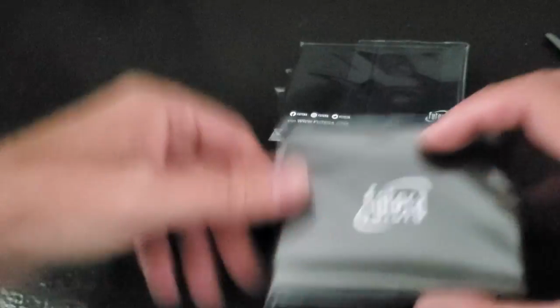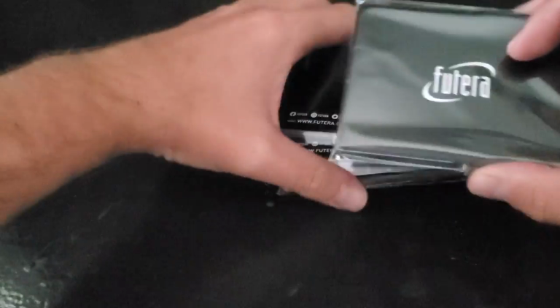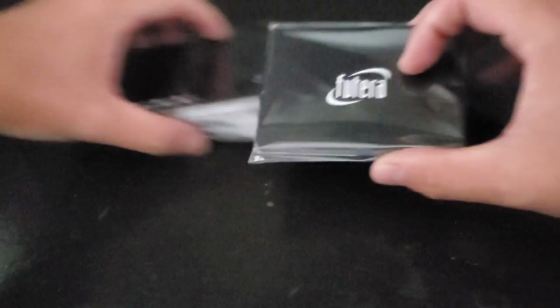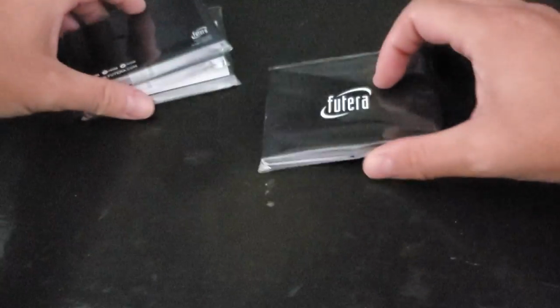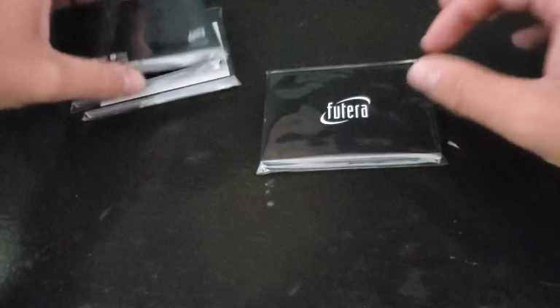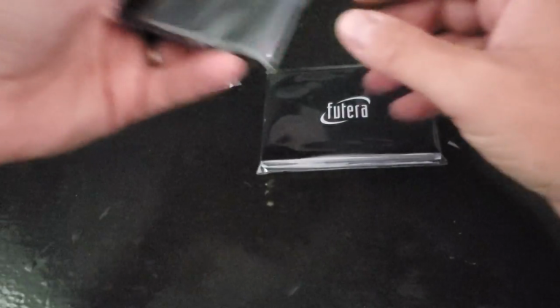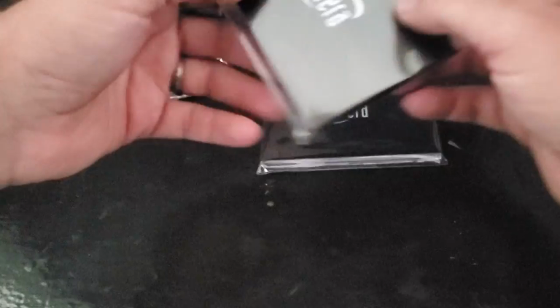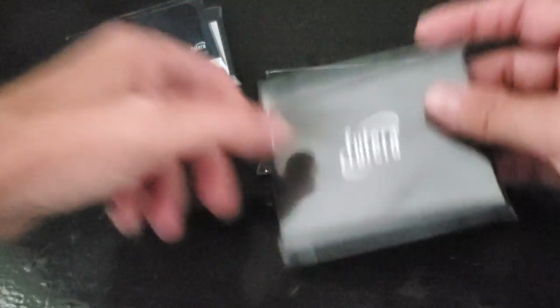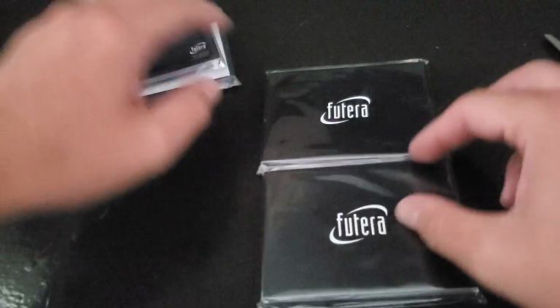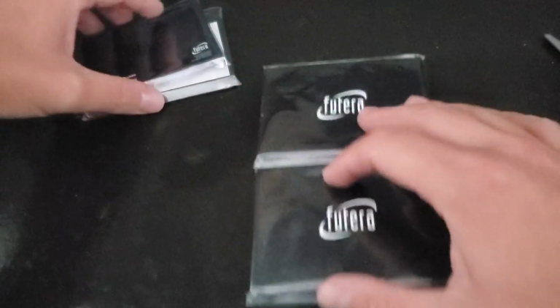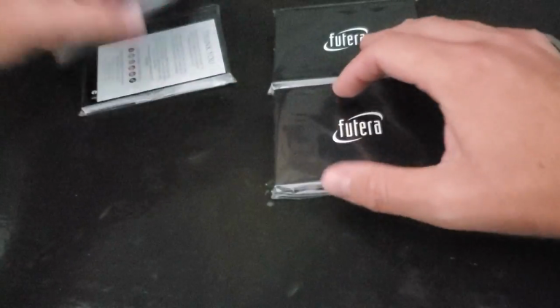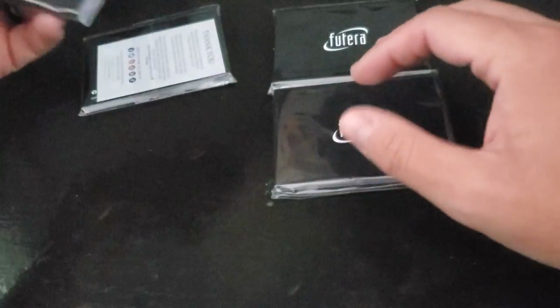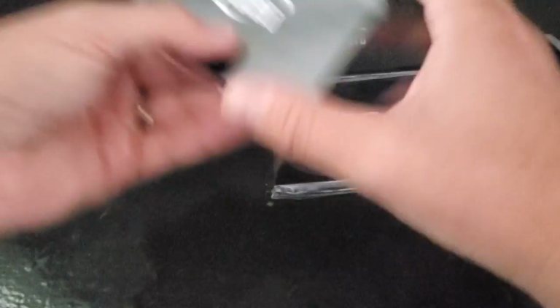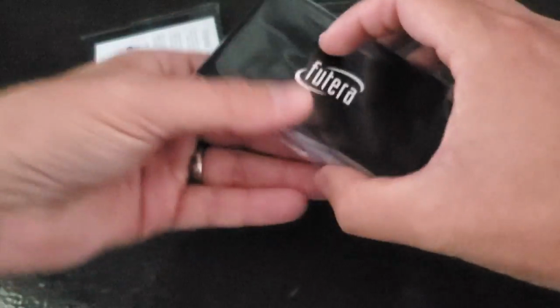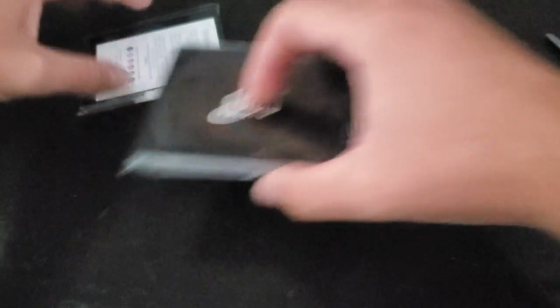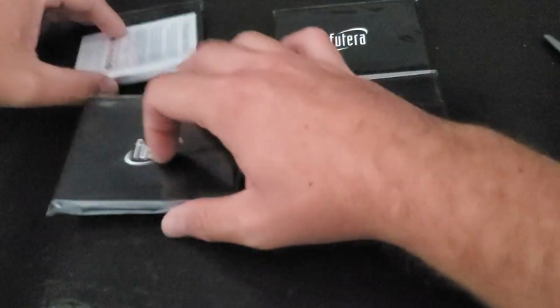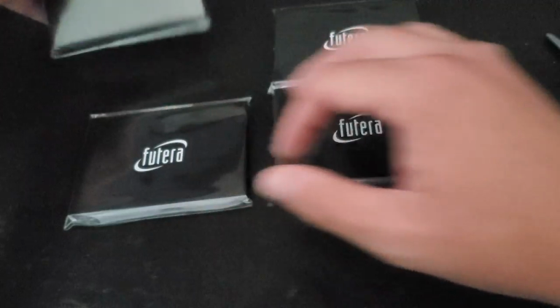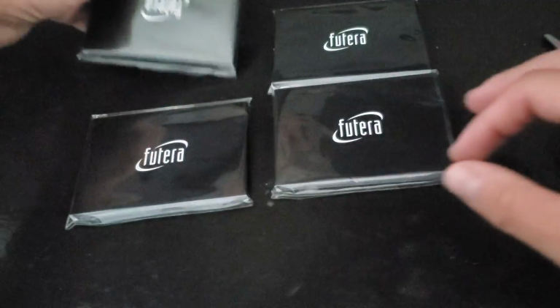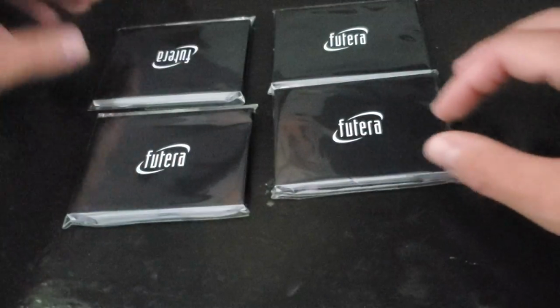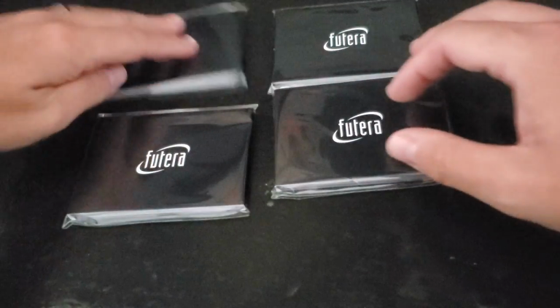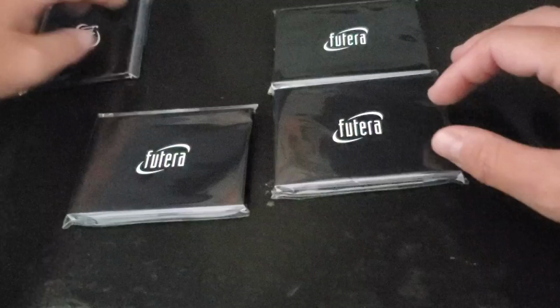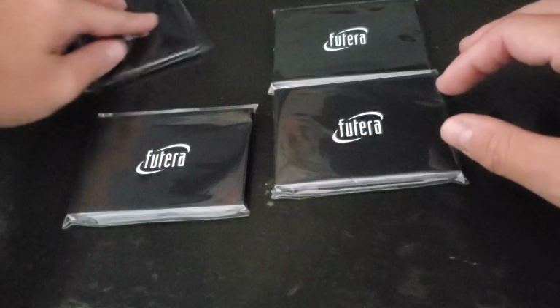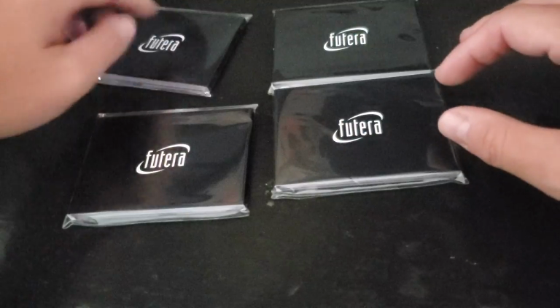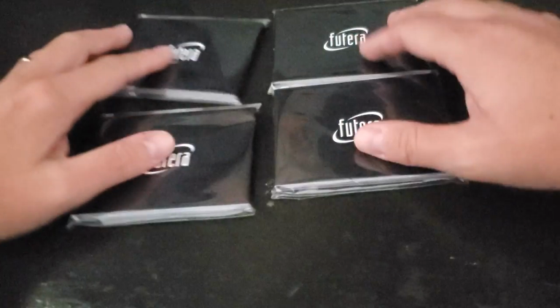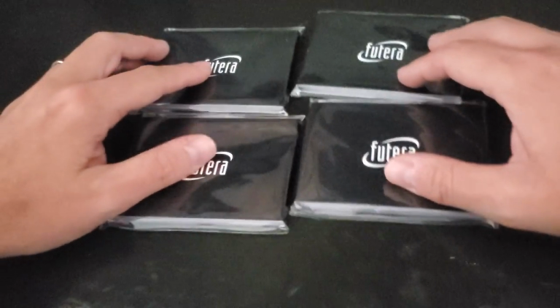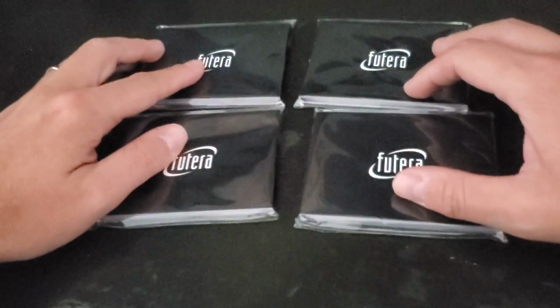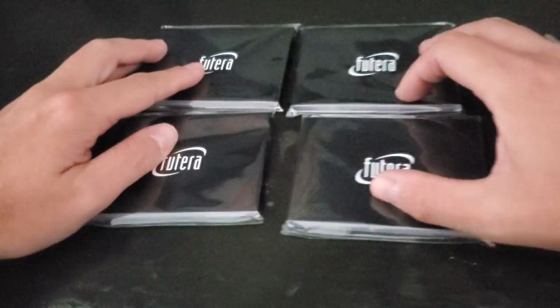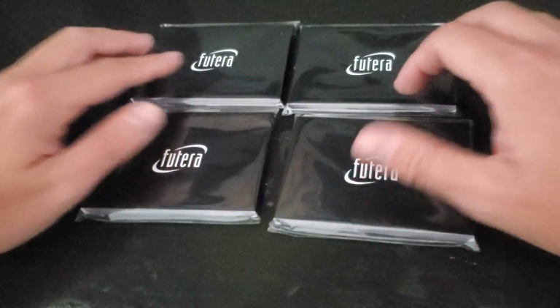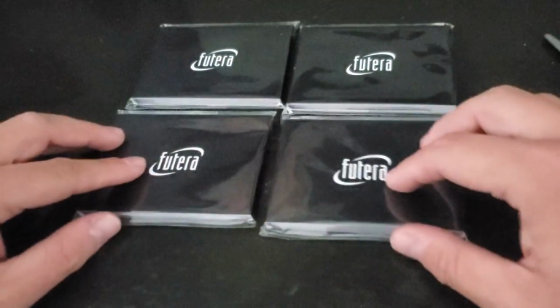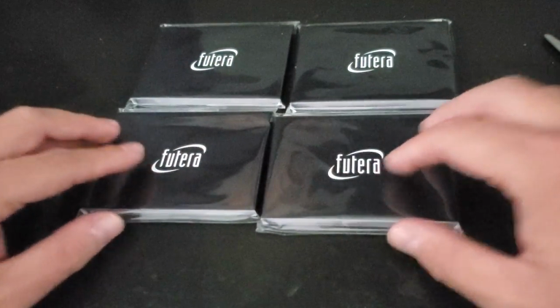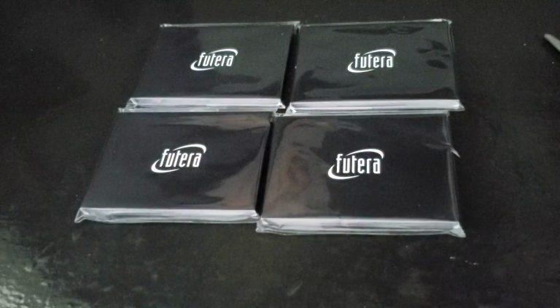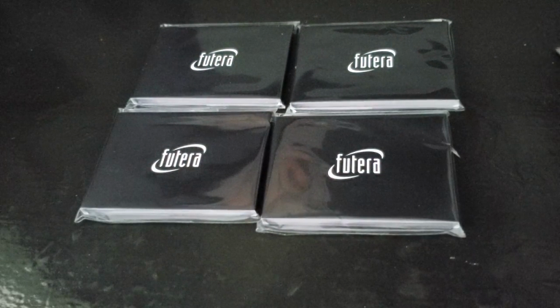We're talking about cards numbered out of 10, out of 9, out of 5, out of 15. So we've got four of these jersey cards to check out today.